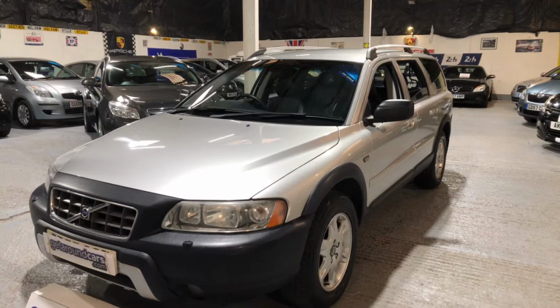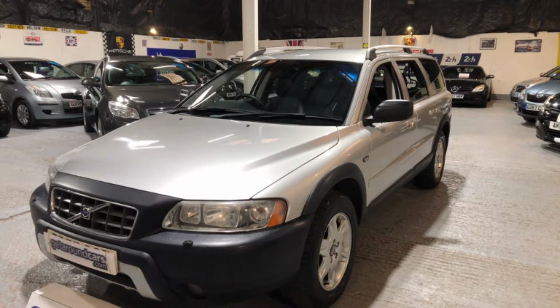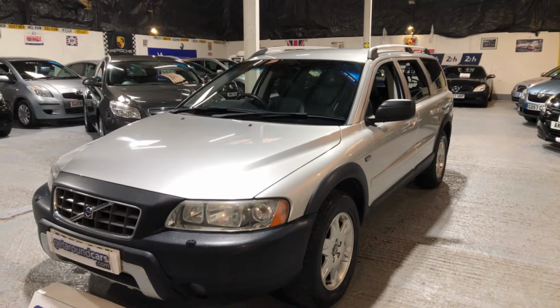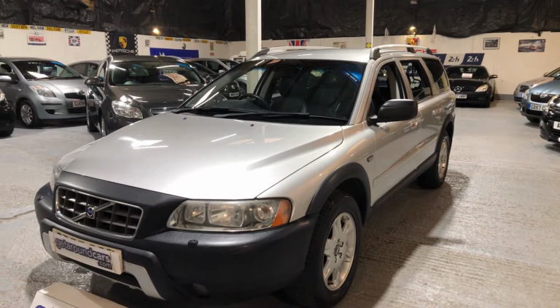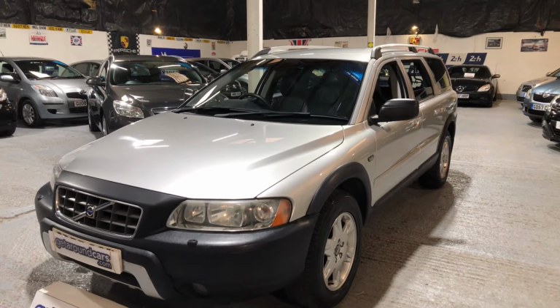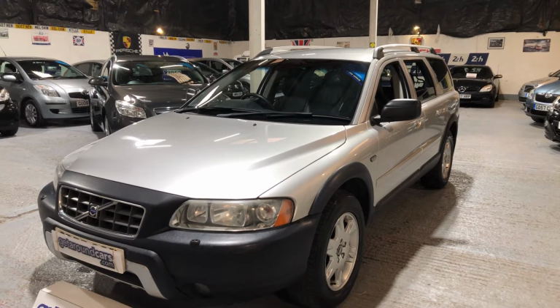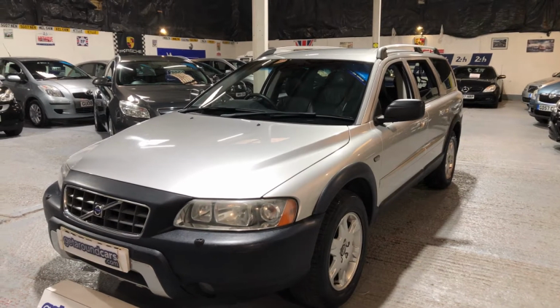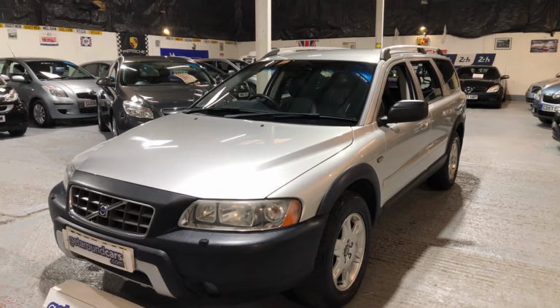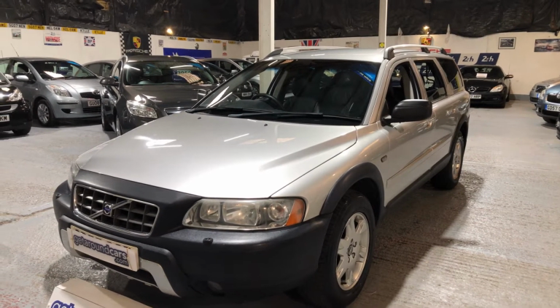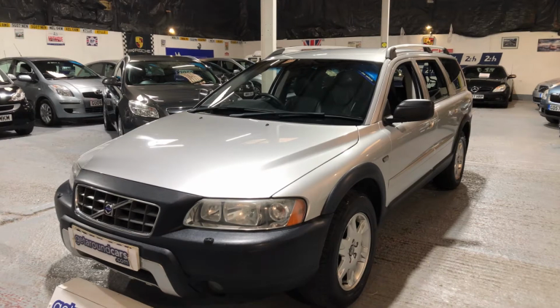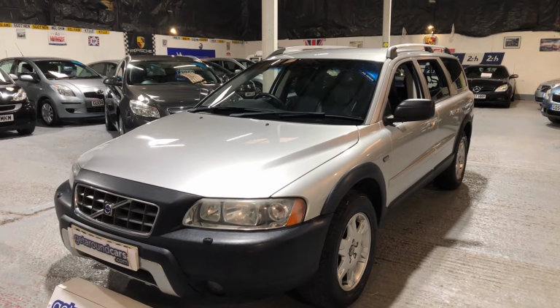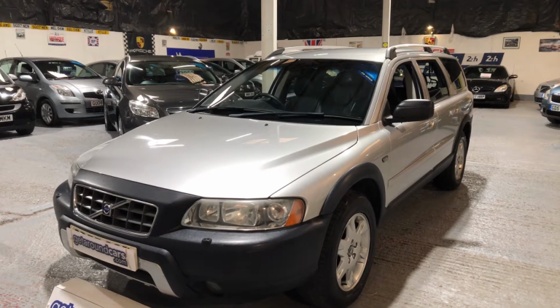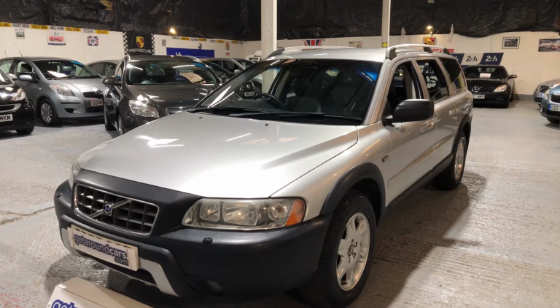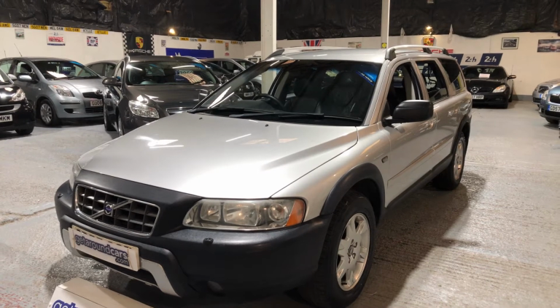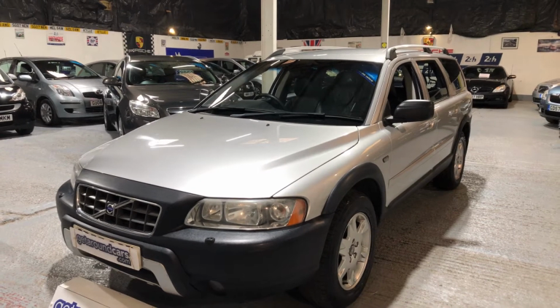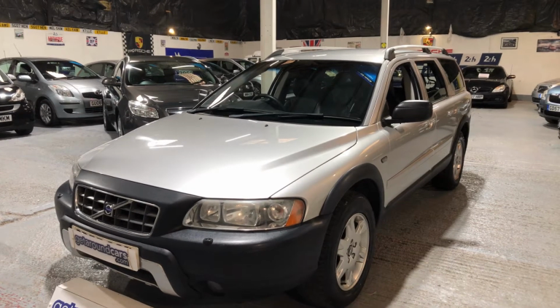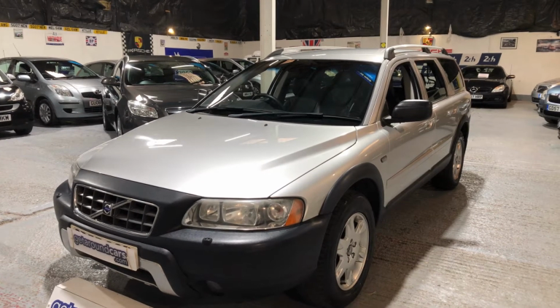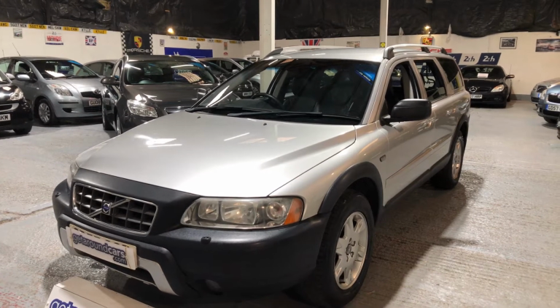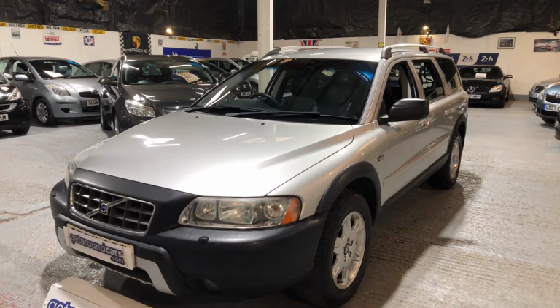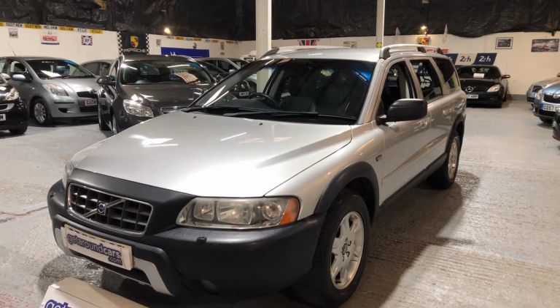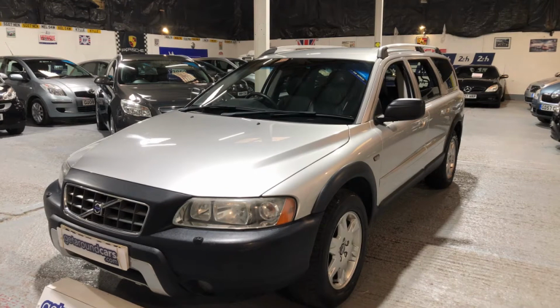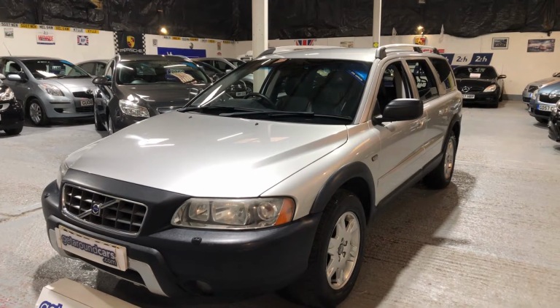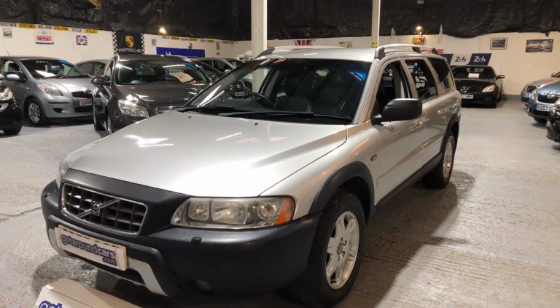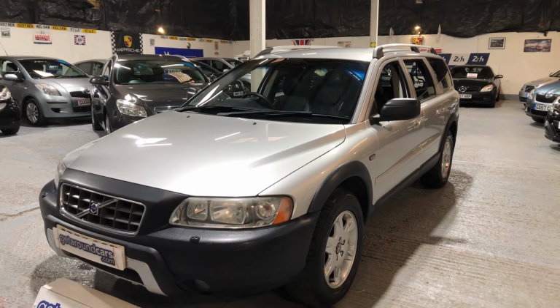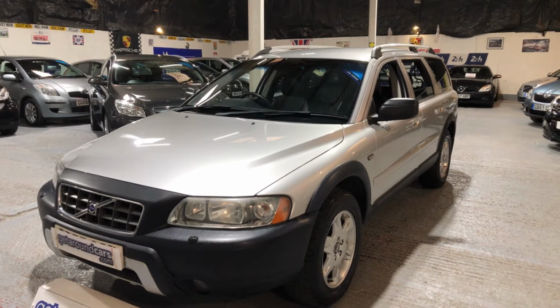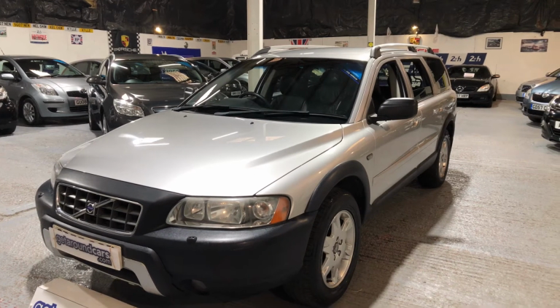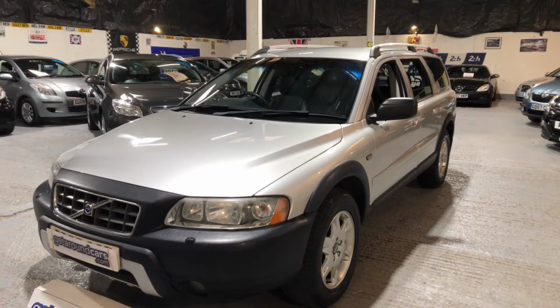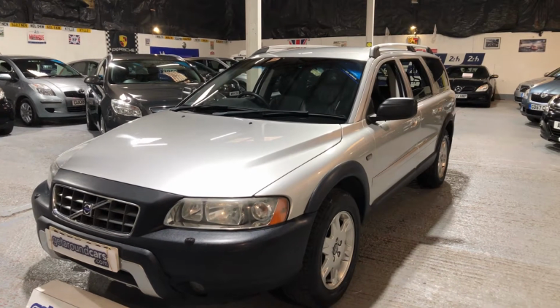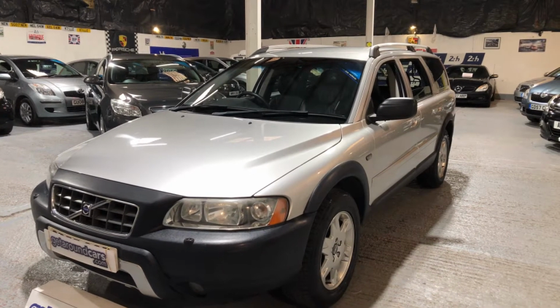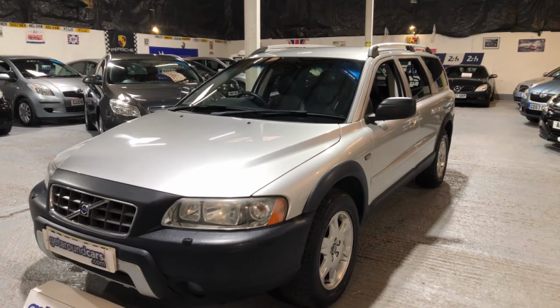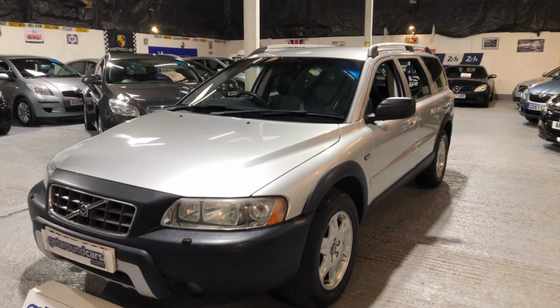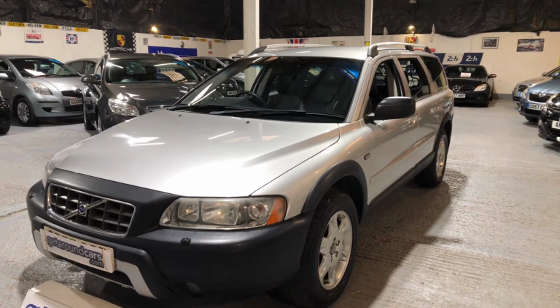Hello everyone, welcome to Get Around Cars Online Showroom. Now if you're looking for a proper size estate car, I believe I've got the perfect vehicle for you. It's our Volvo XC70 SE.